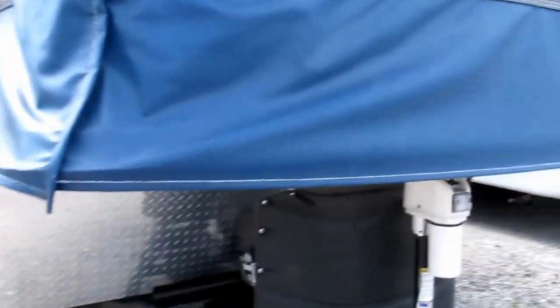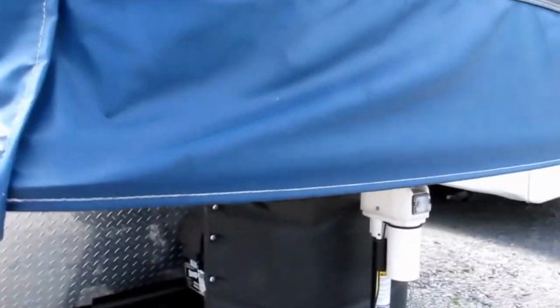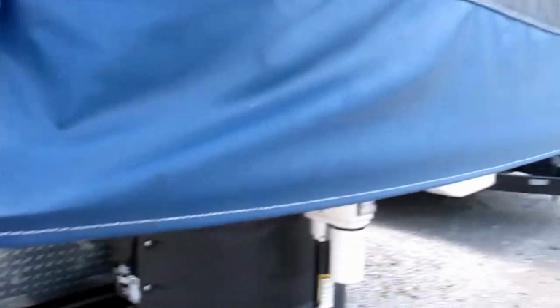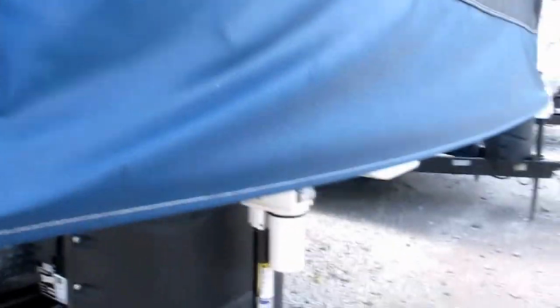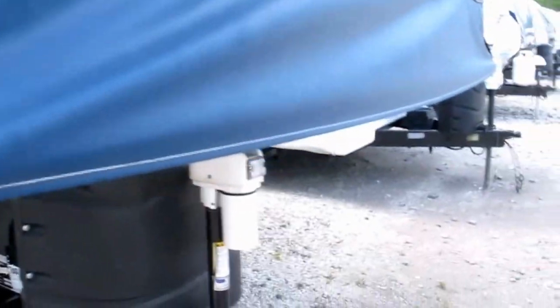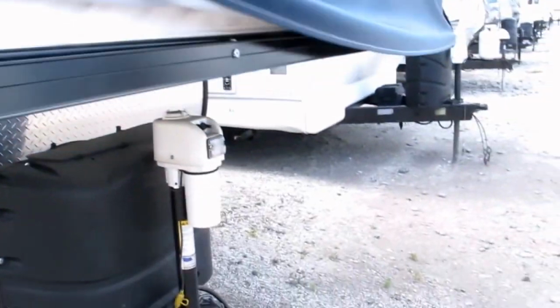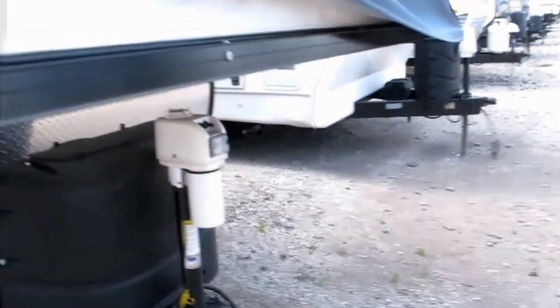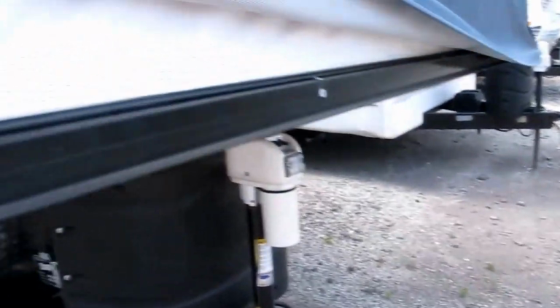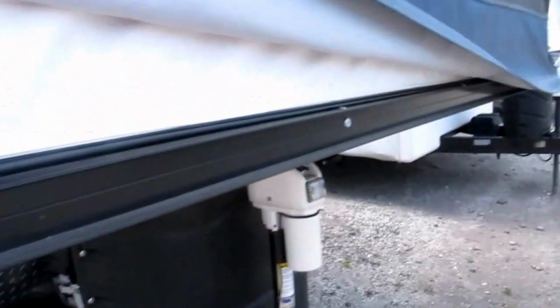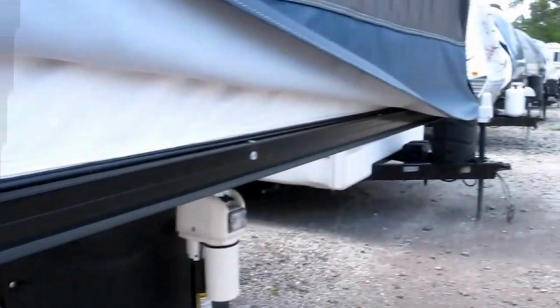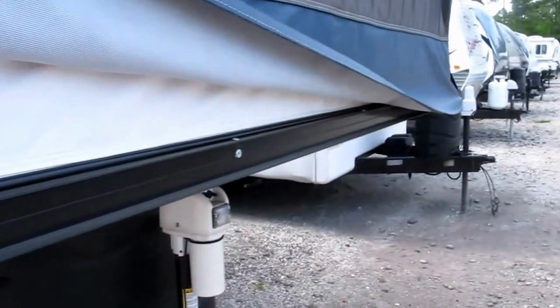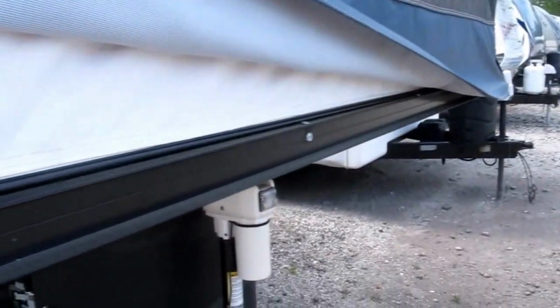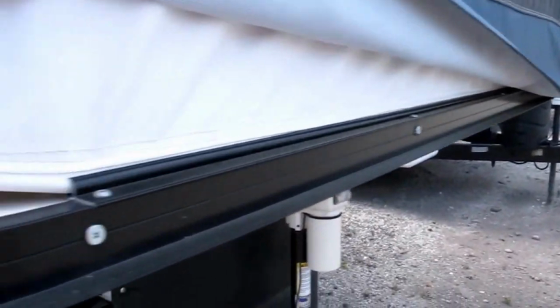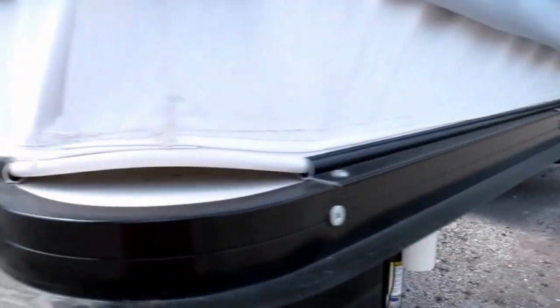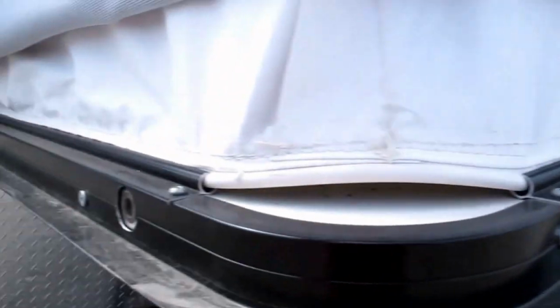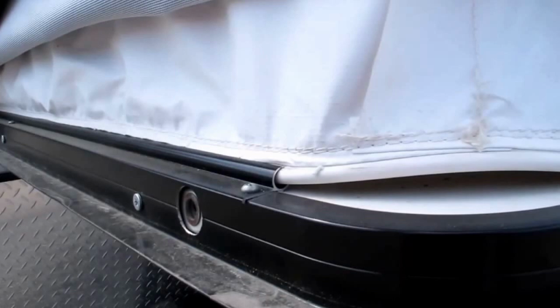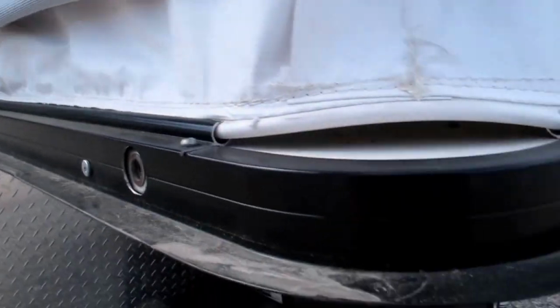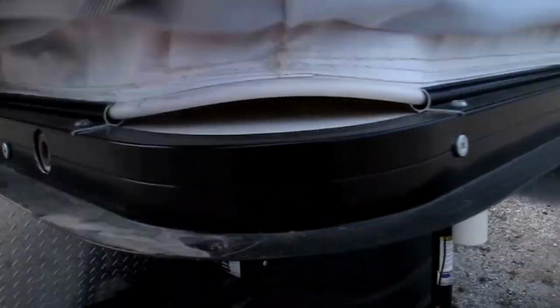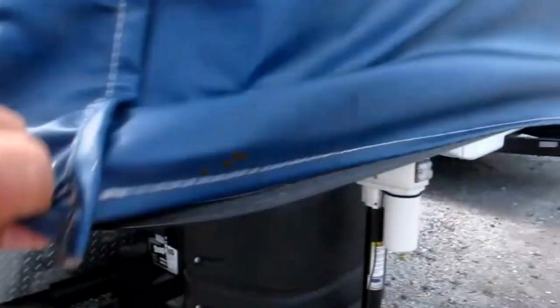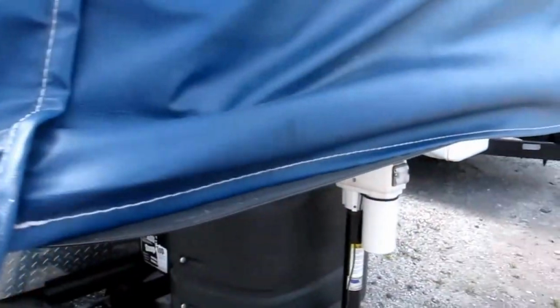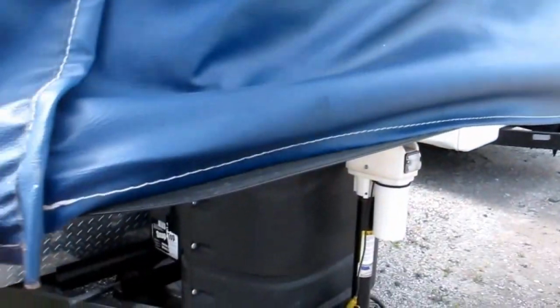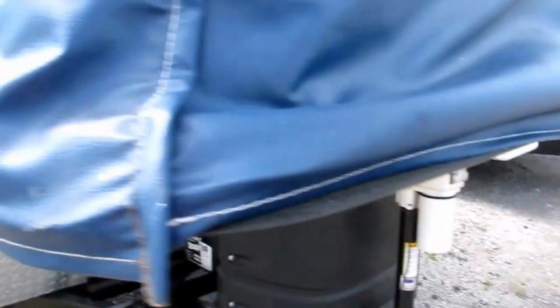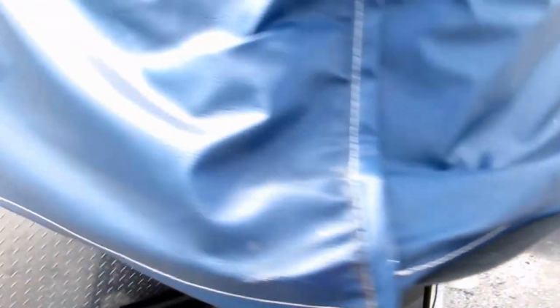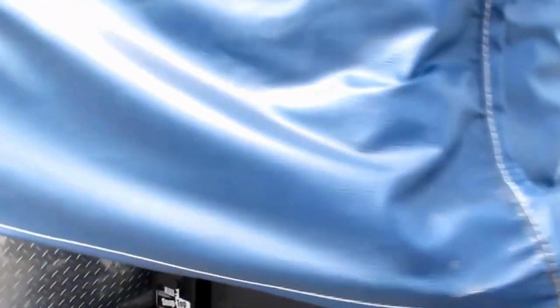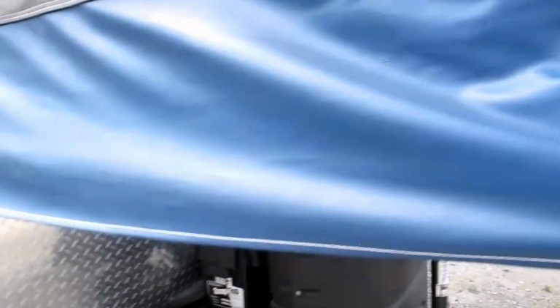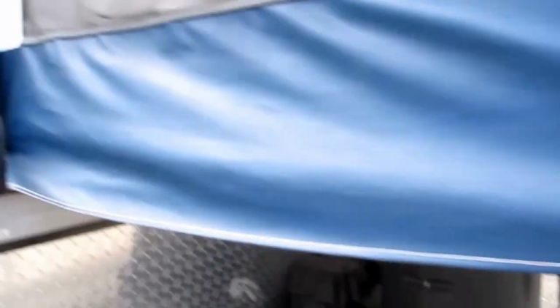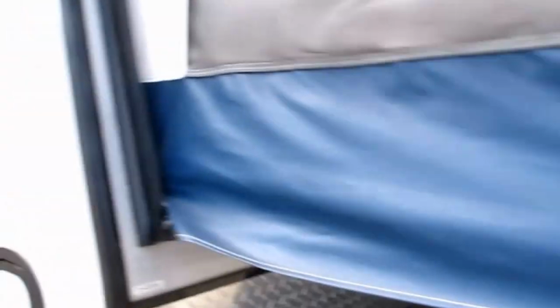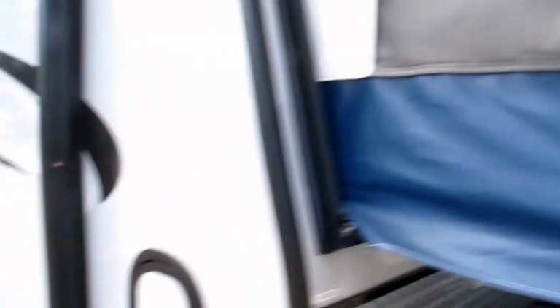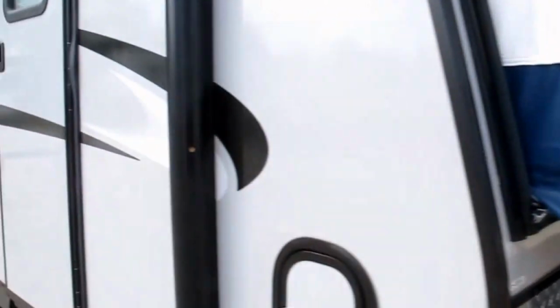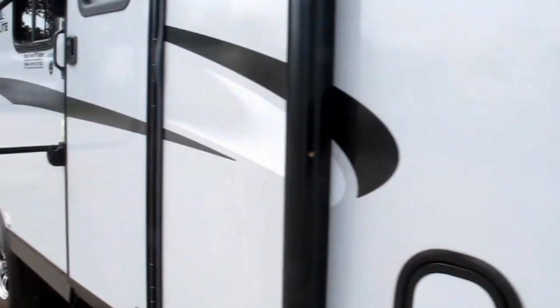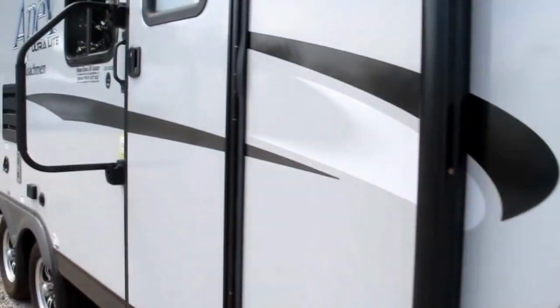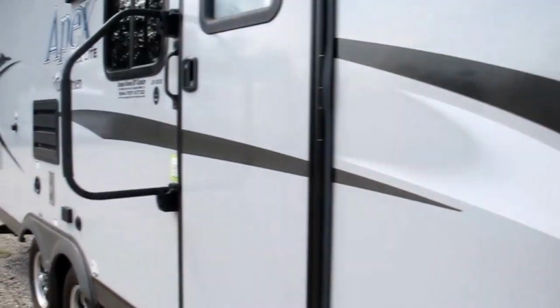Notice there's no Velcro. It's actually double stitched into a track, so you don't have to worry about bugs getting in there, air conditioner or heat escaping.